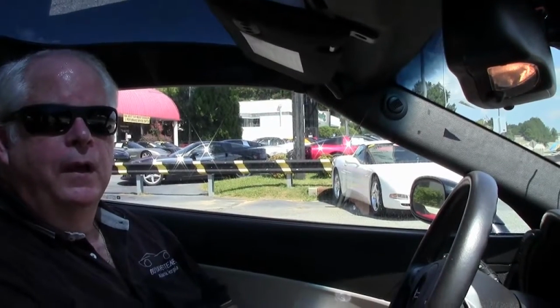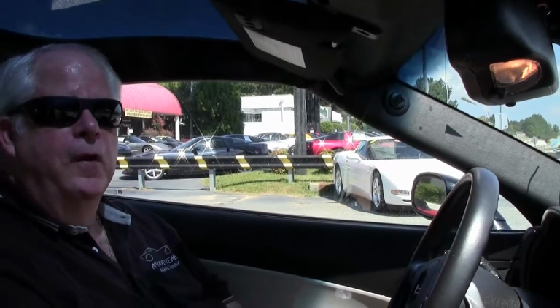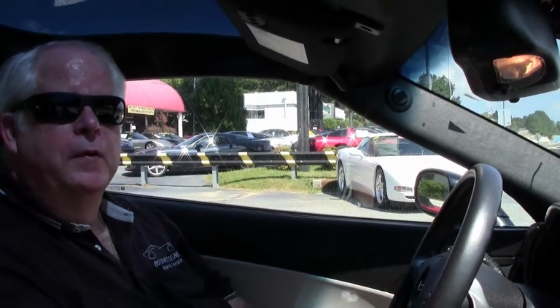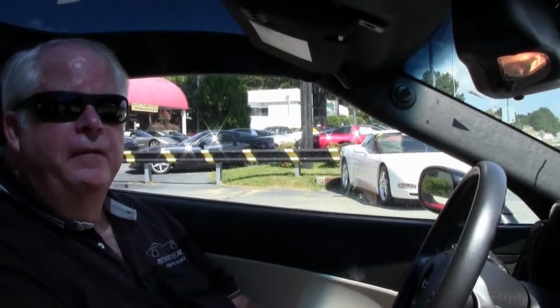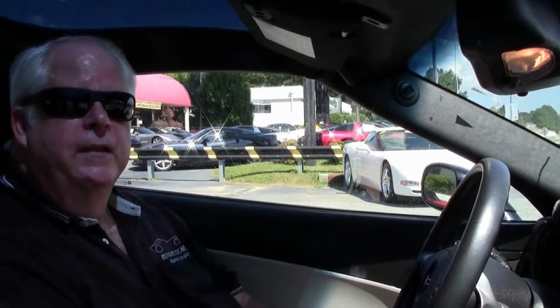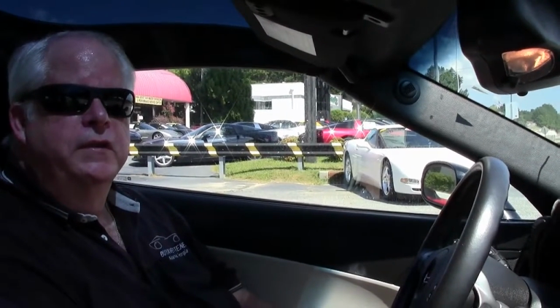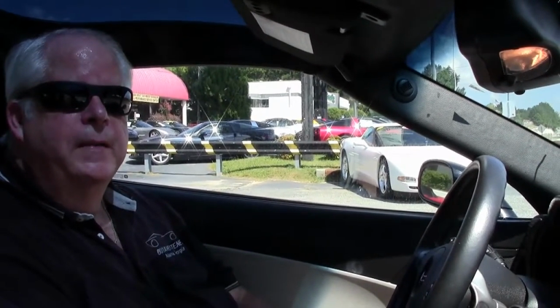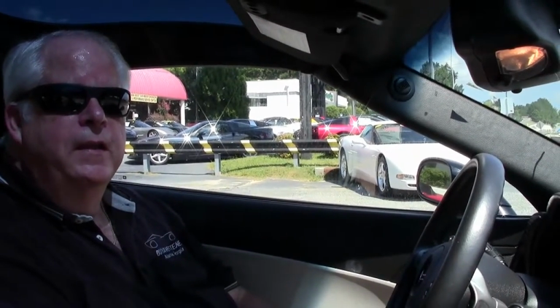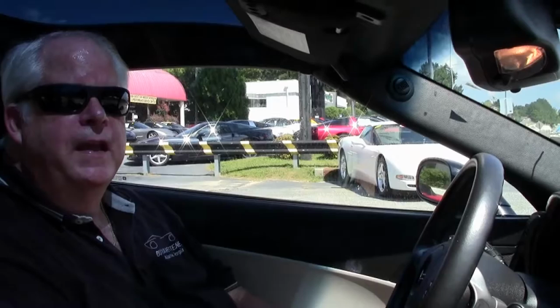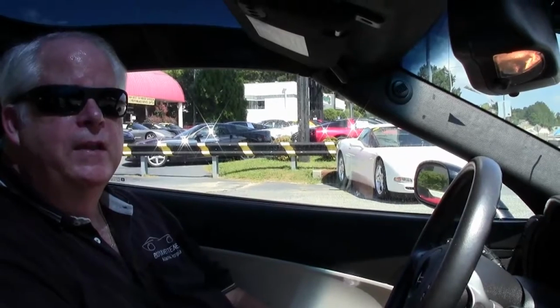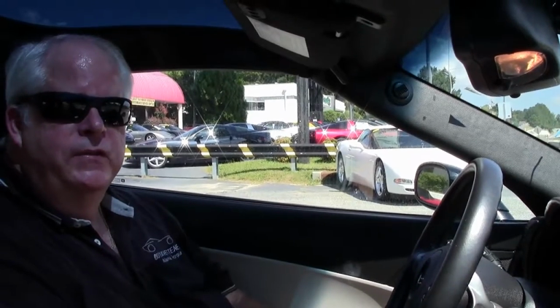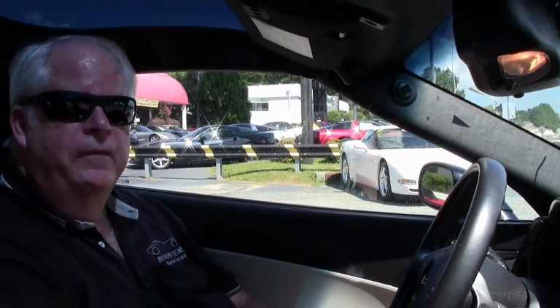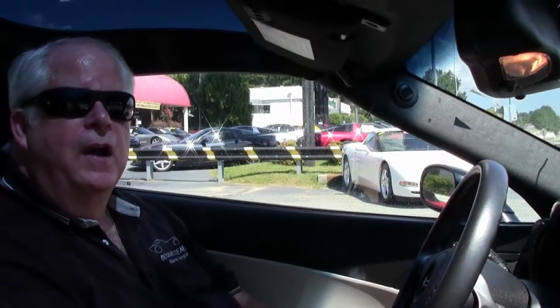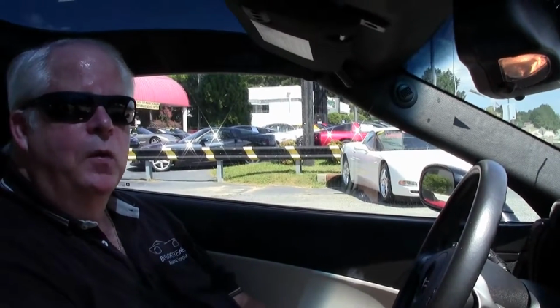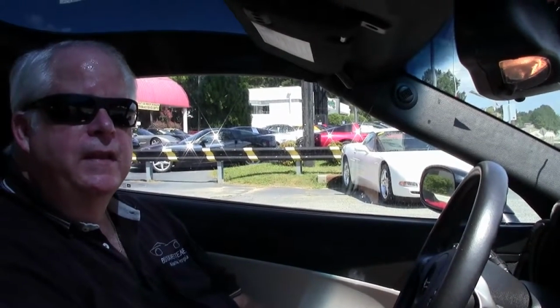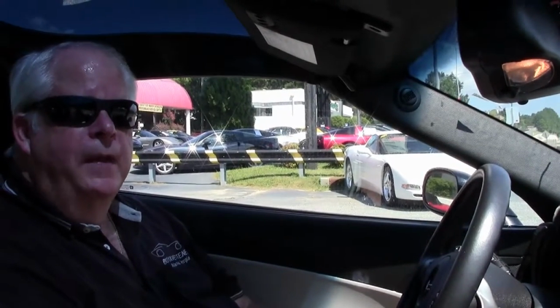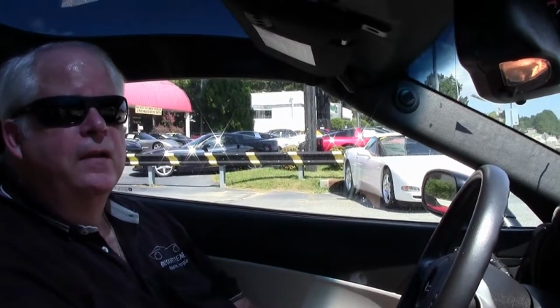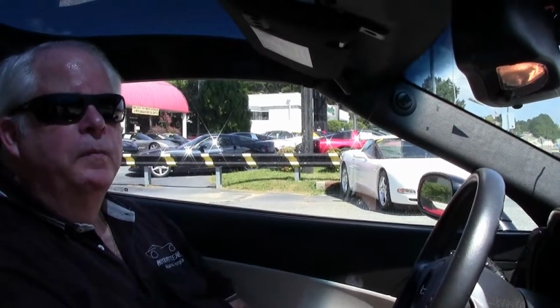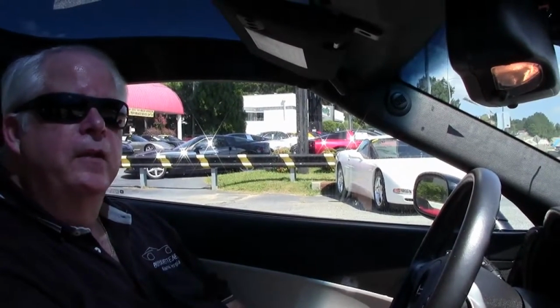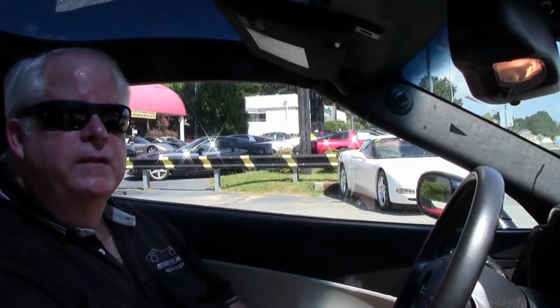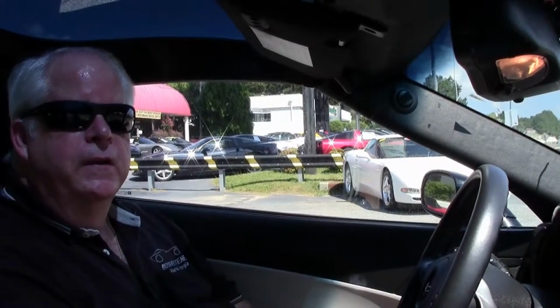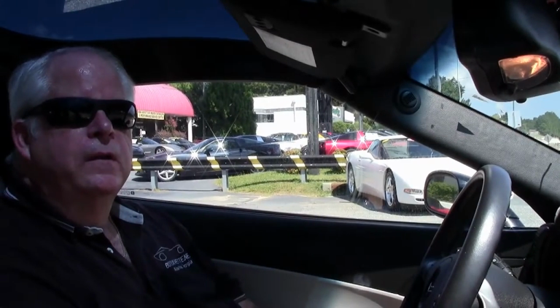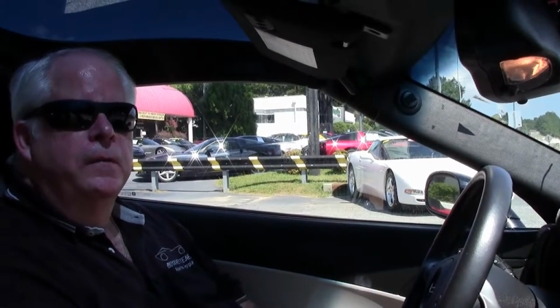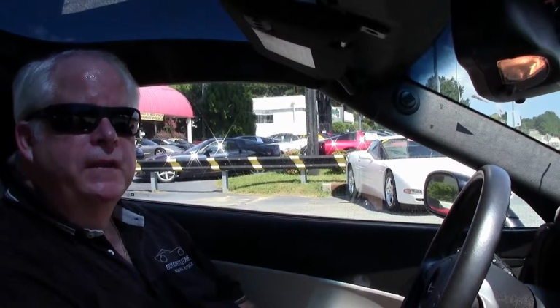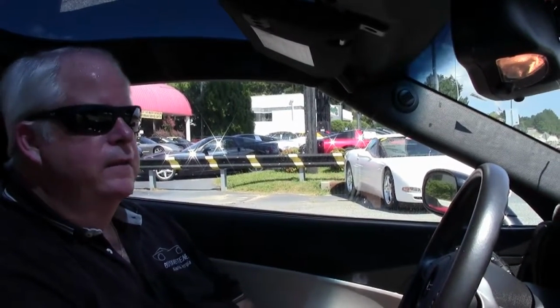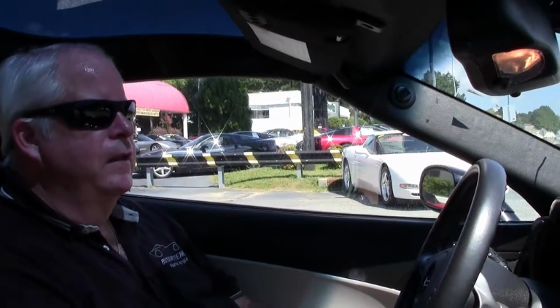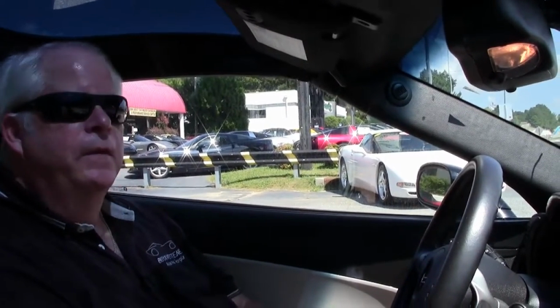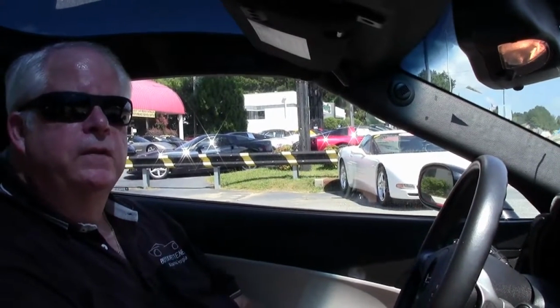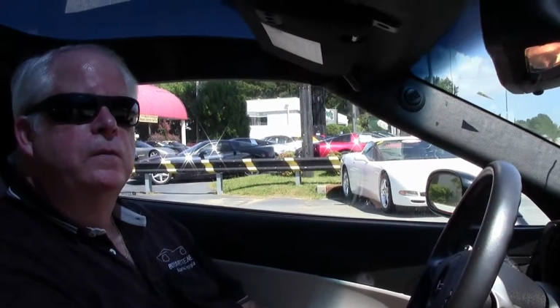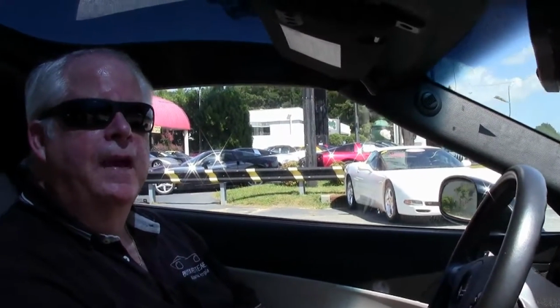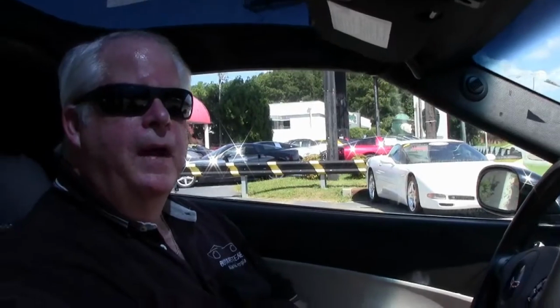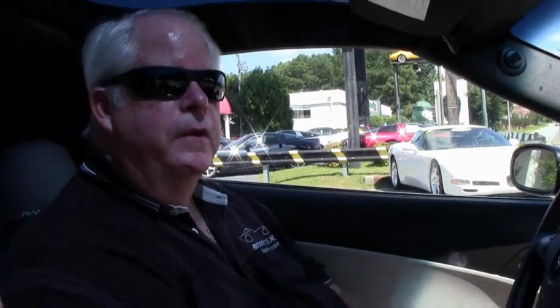Hello folks, welcome to Buy a Vet in Atlanta, Georgia. My name is Rick Engel. Today I'm going to take you on a test drive on this 2010 black with black and gray interior, 3LT. It's got a little over 32,000 miles to it.